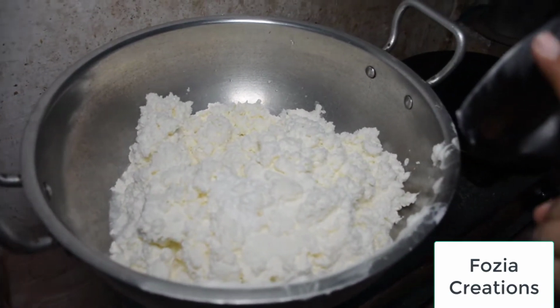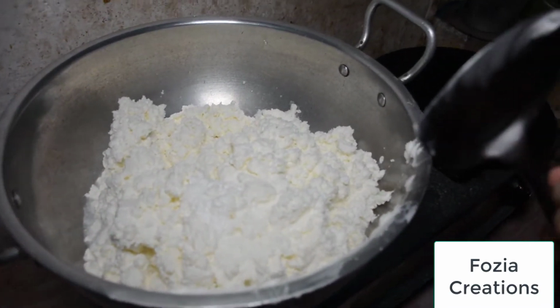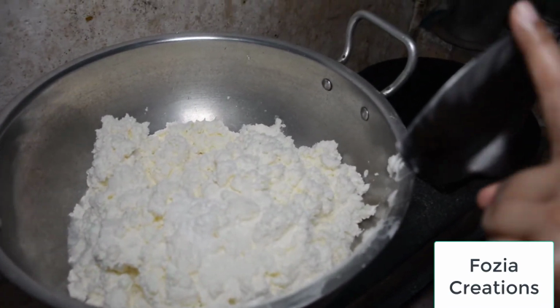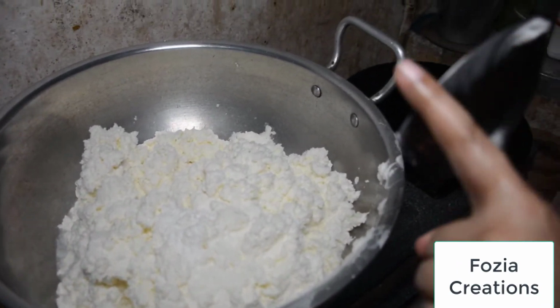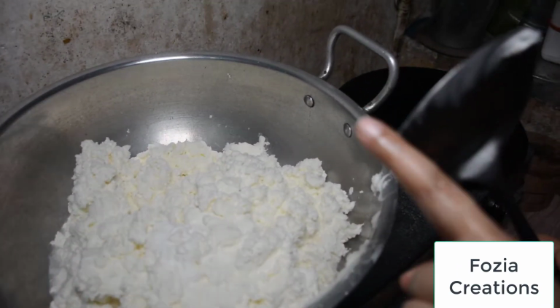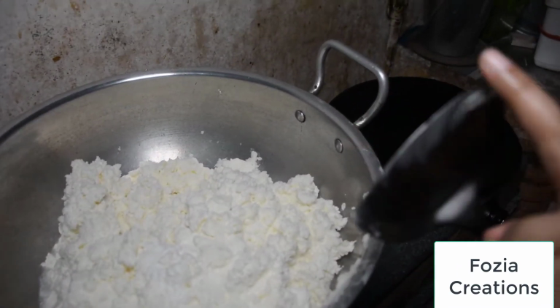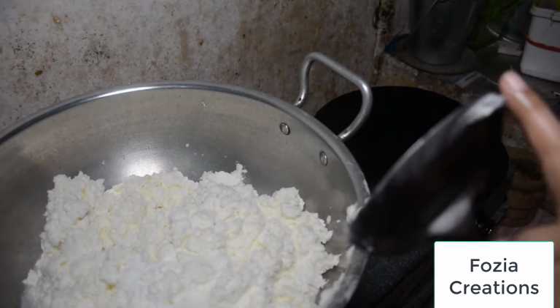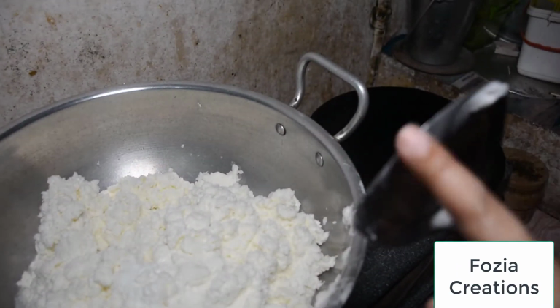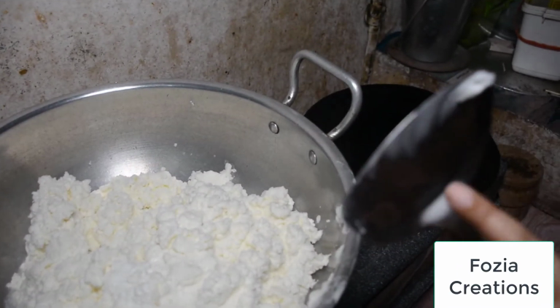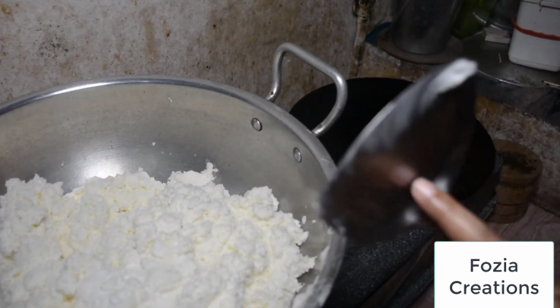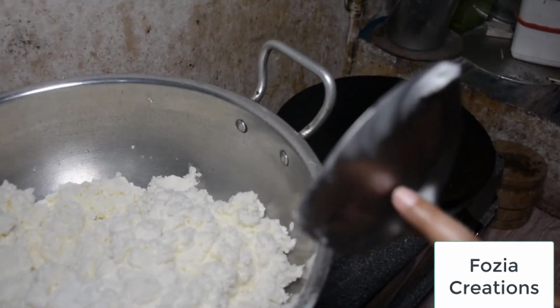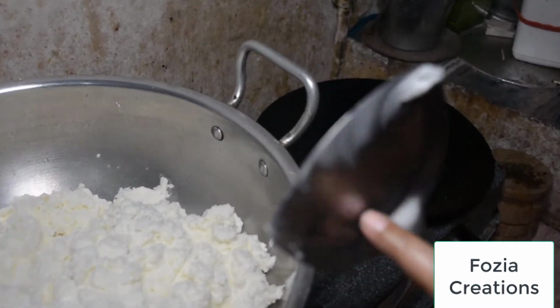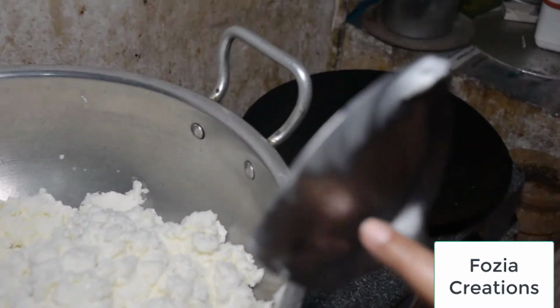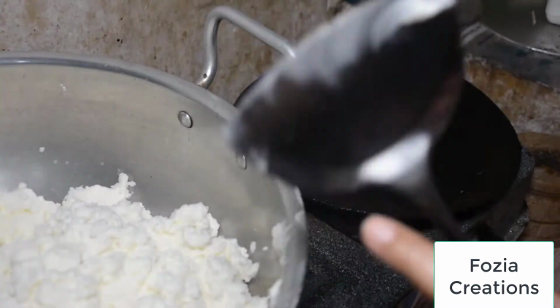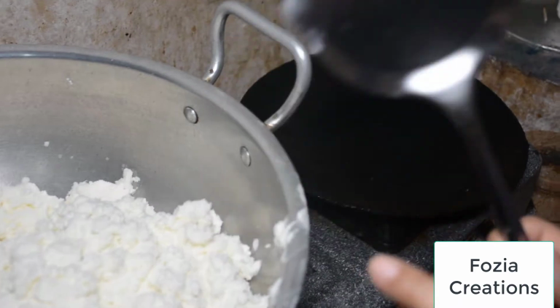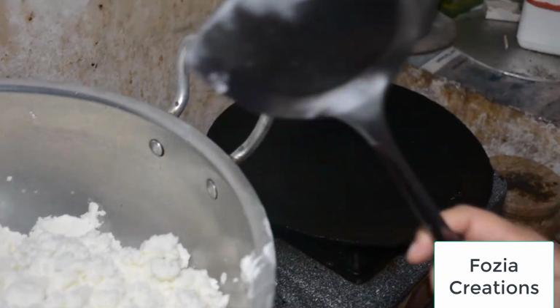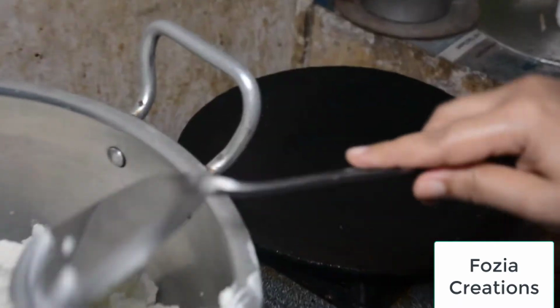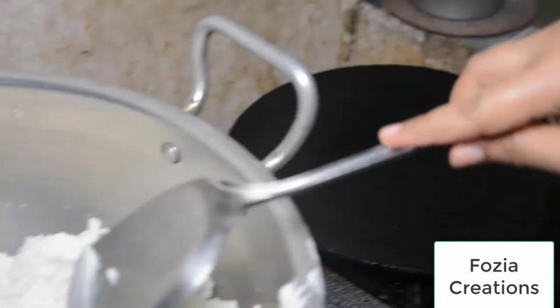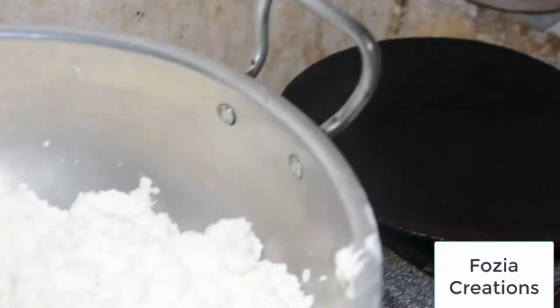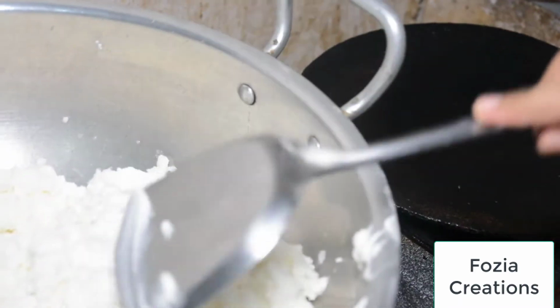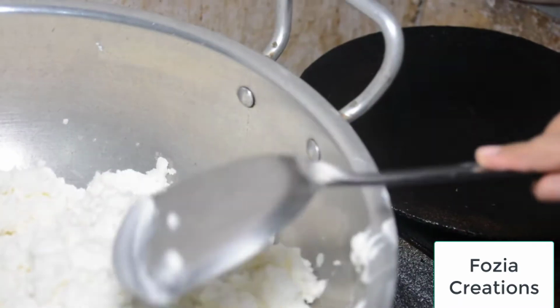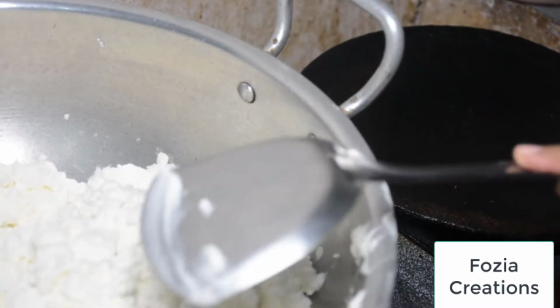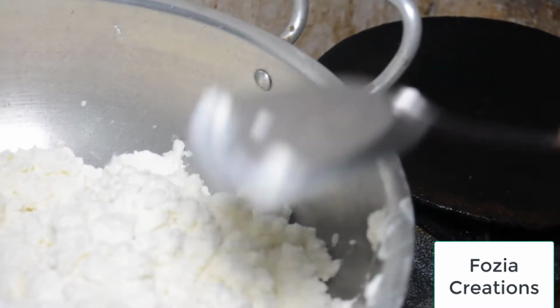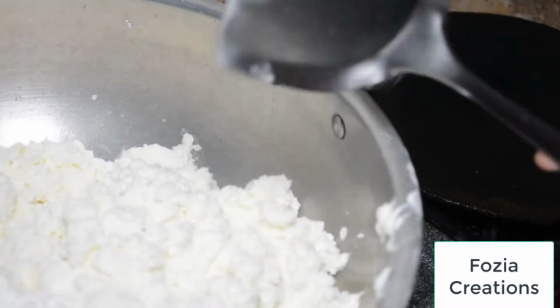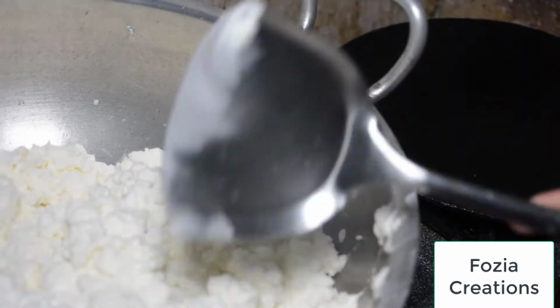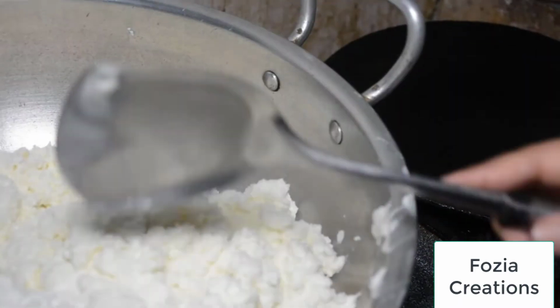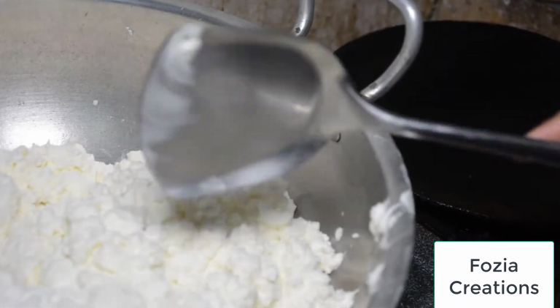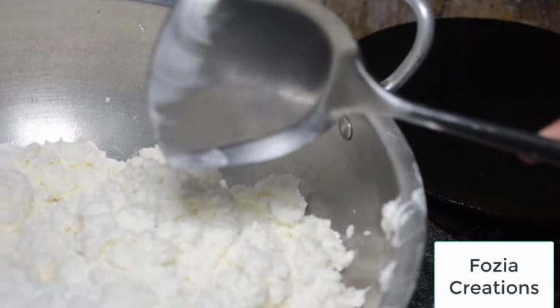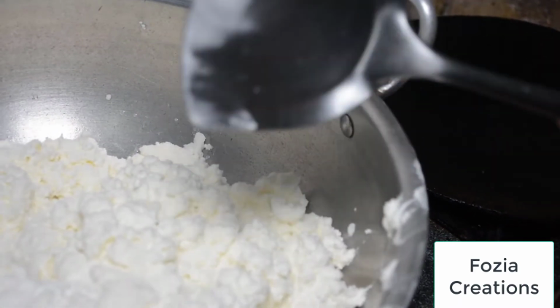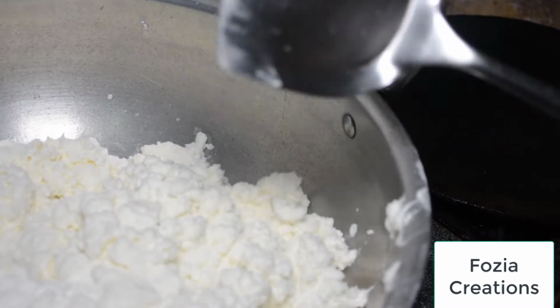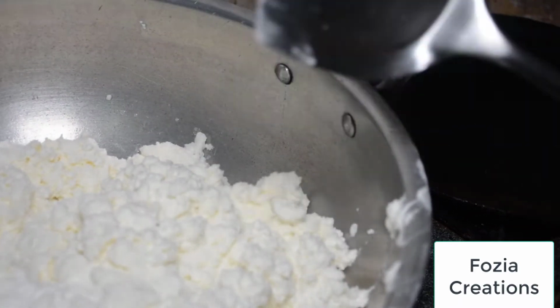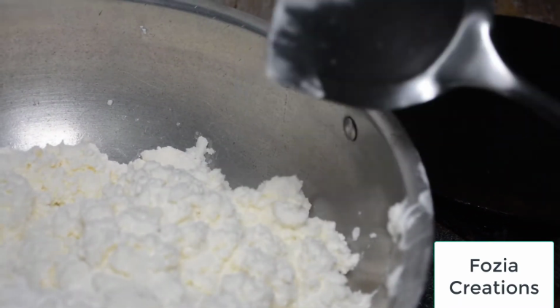The pot is very soft. Just like this is a little warm, we will put it in.